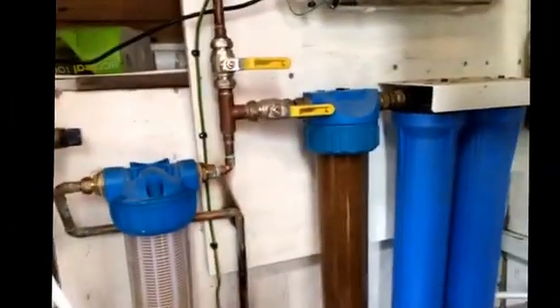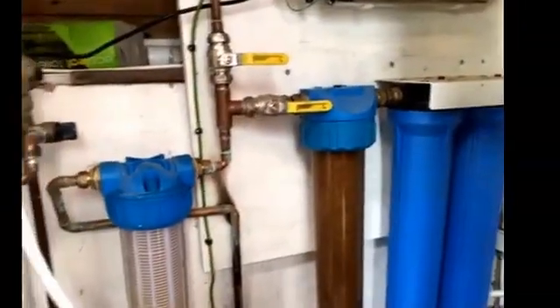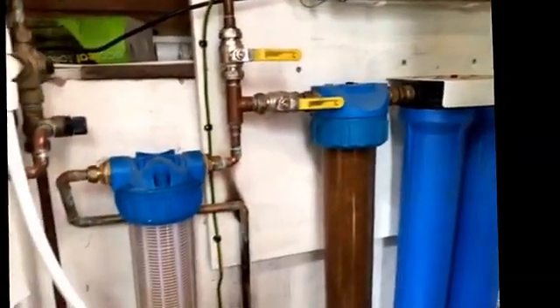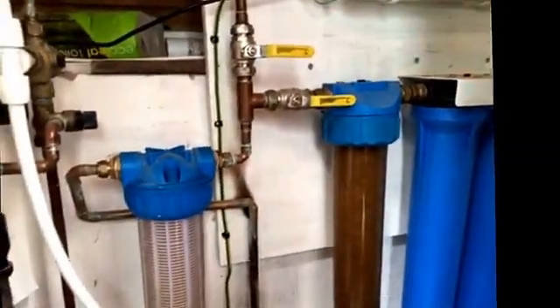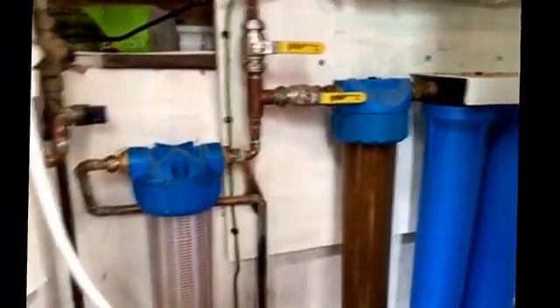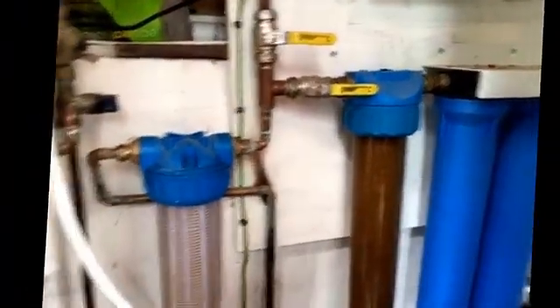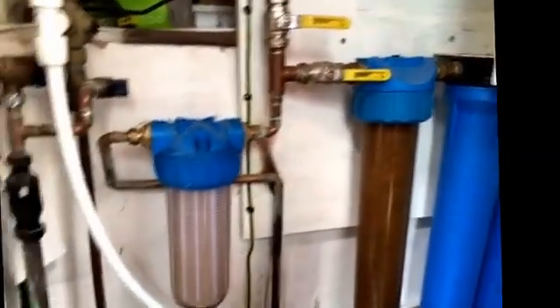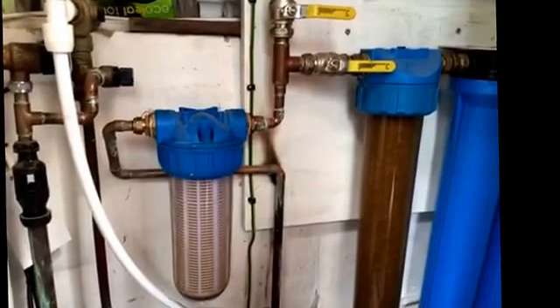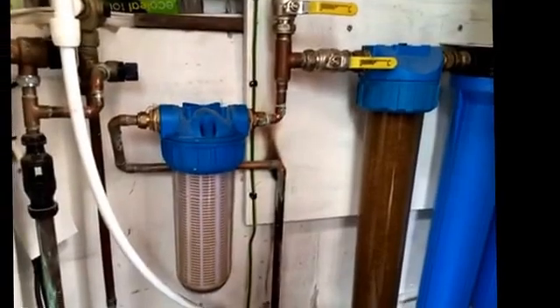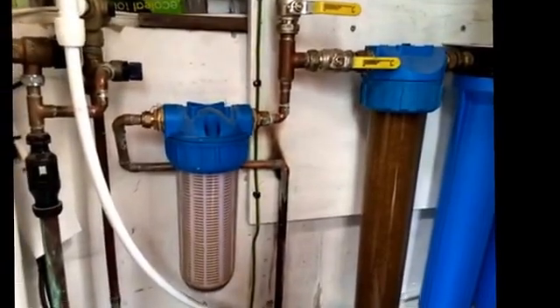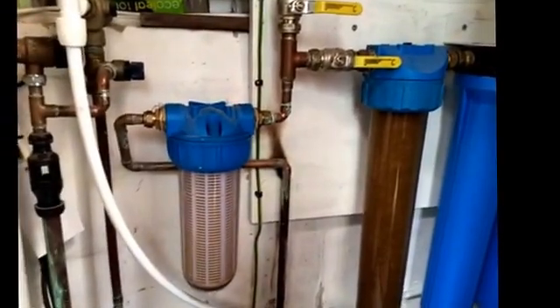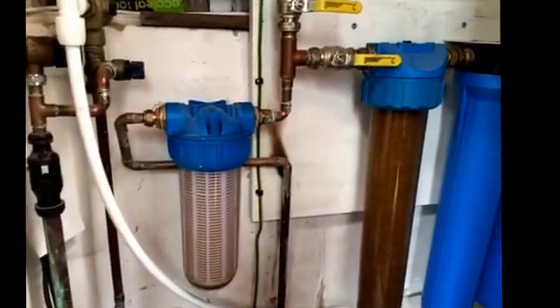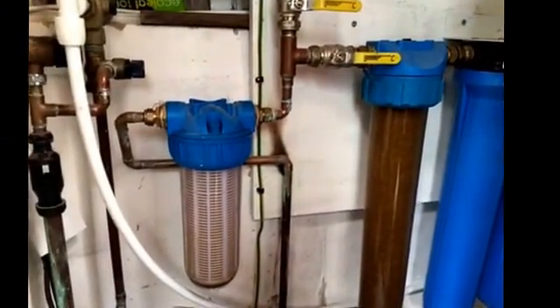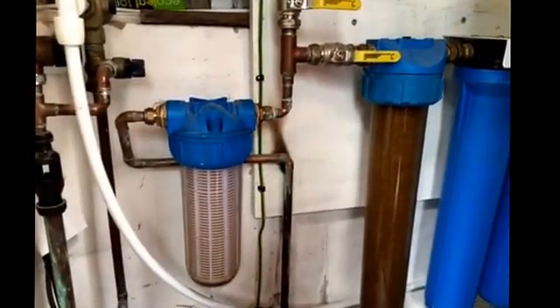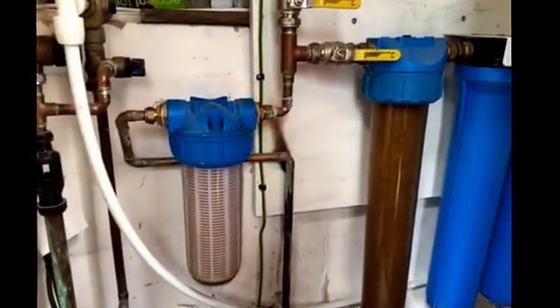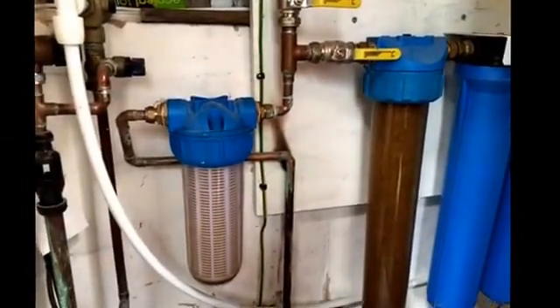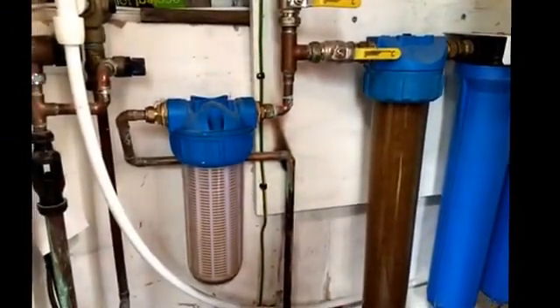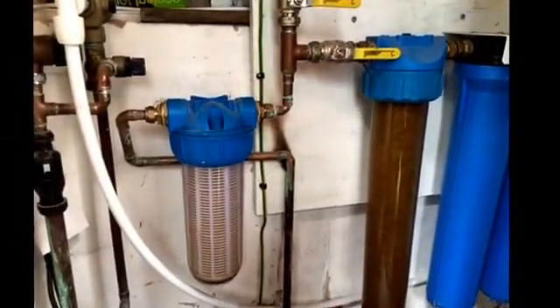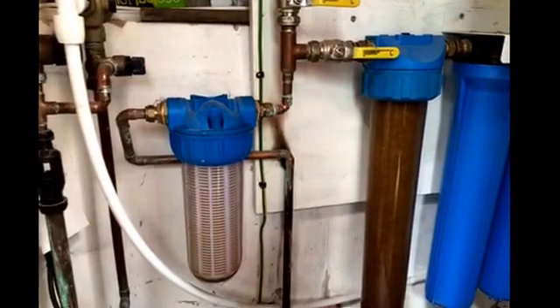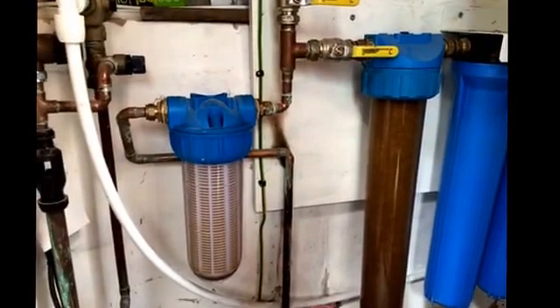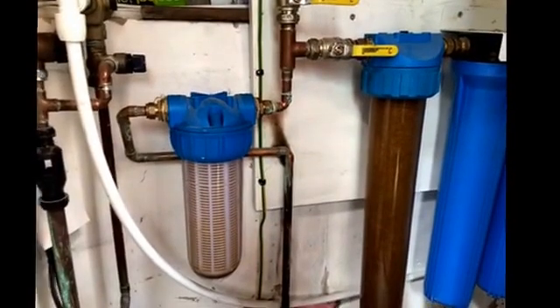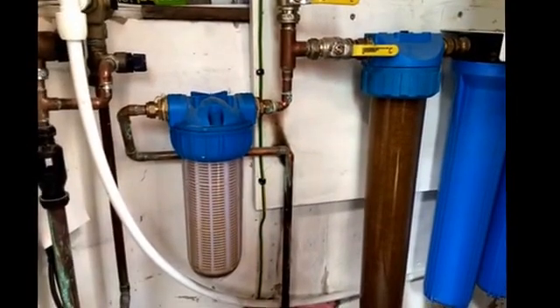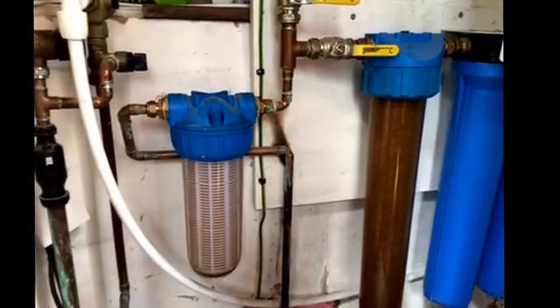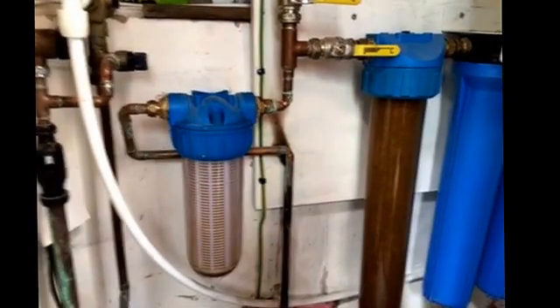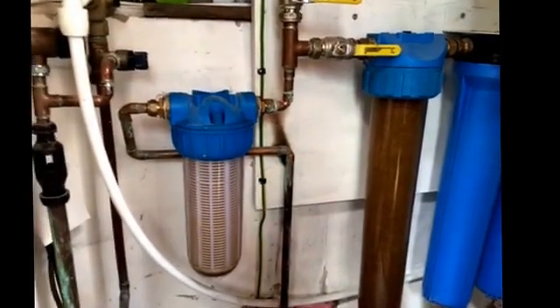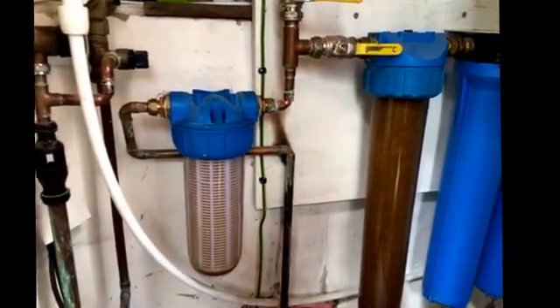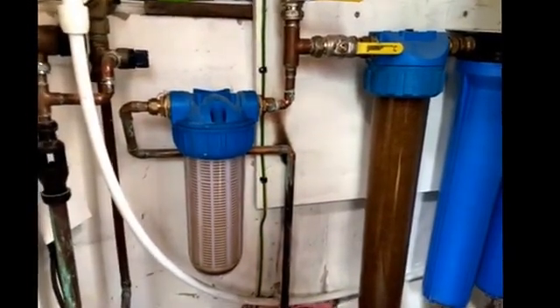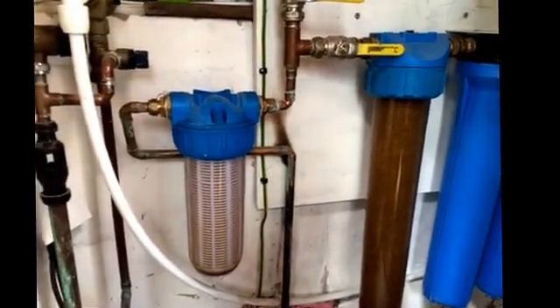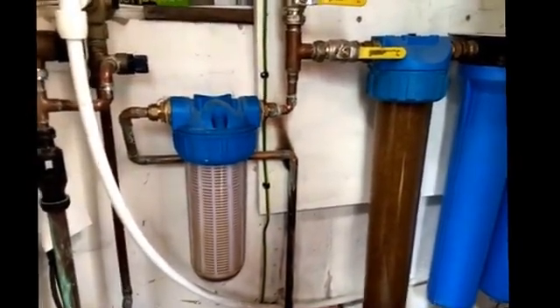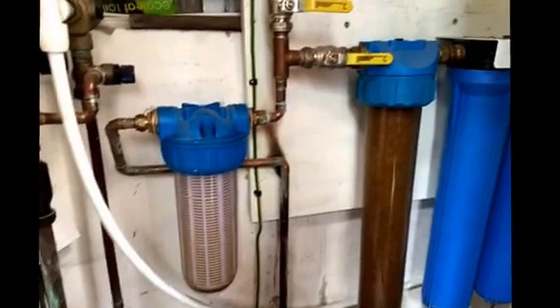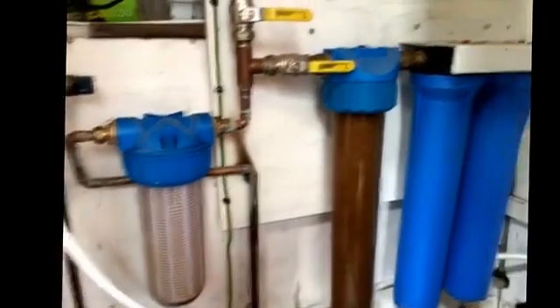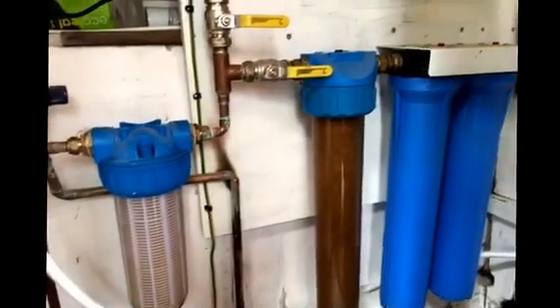I will note that you do need a pre-filter like this because from a well you're going to end up with some rather large lumps coming down. It would be nice not to have it clear so you don't actually tell what's in it, but there we are.